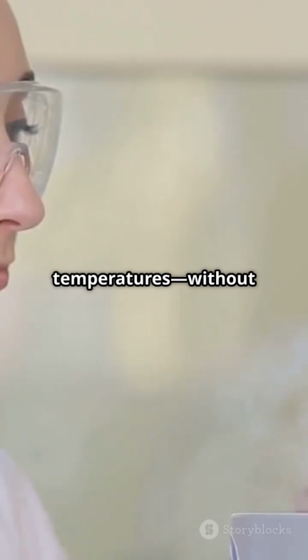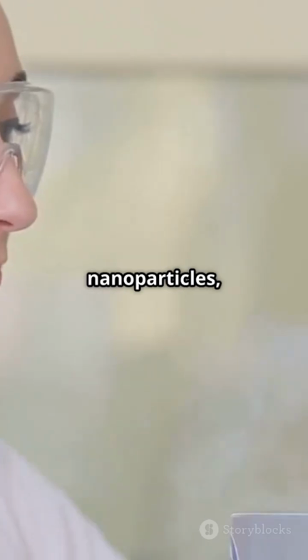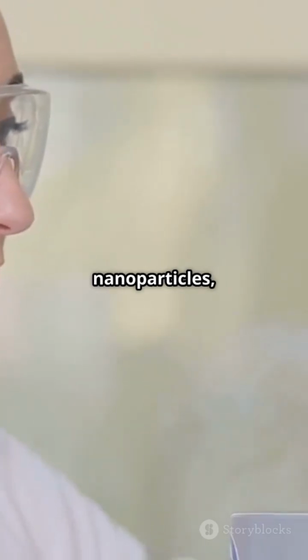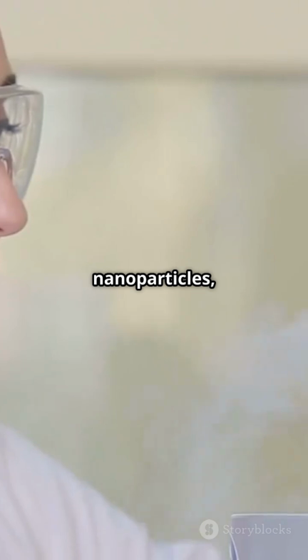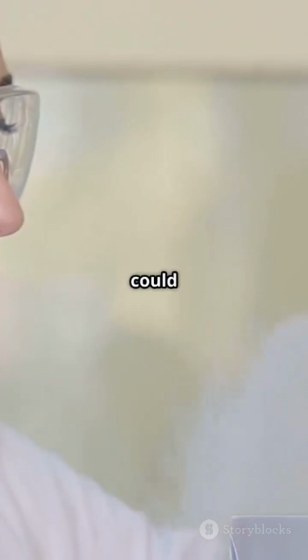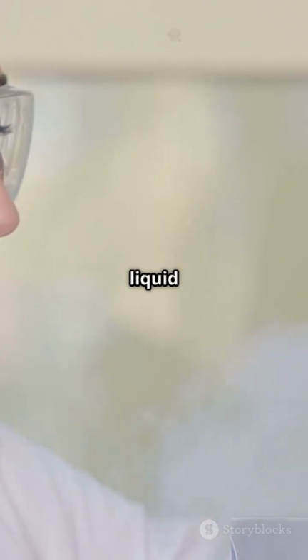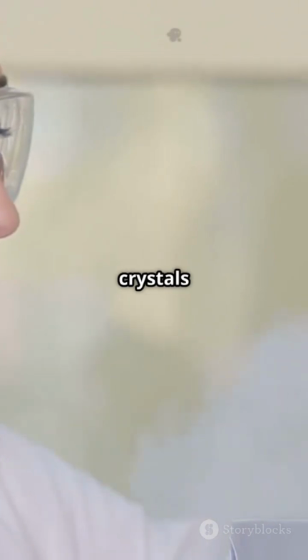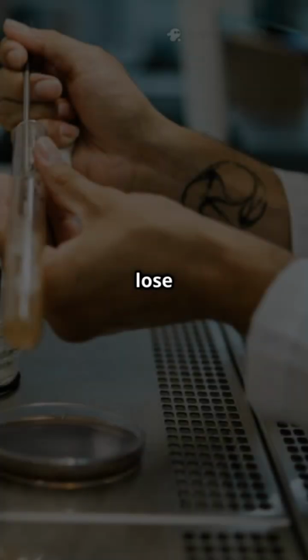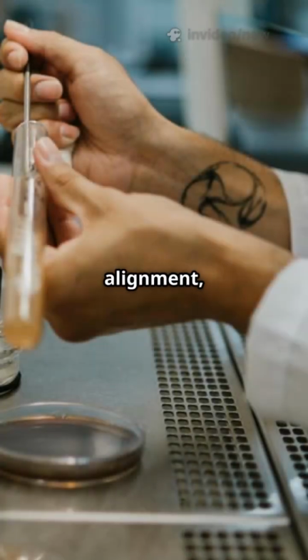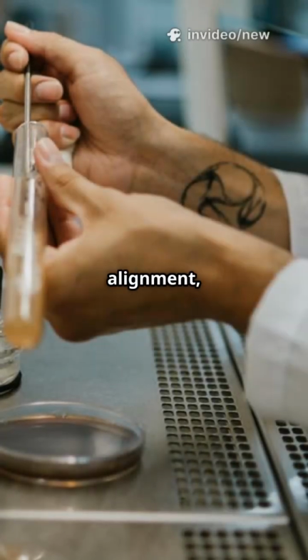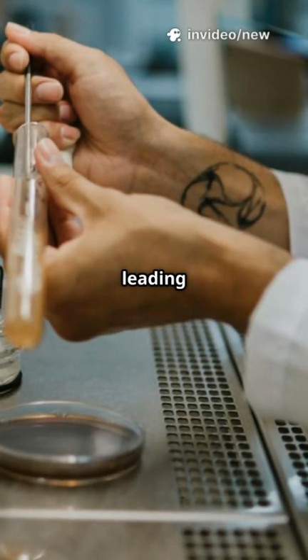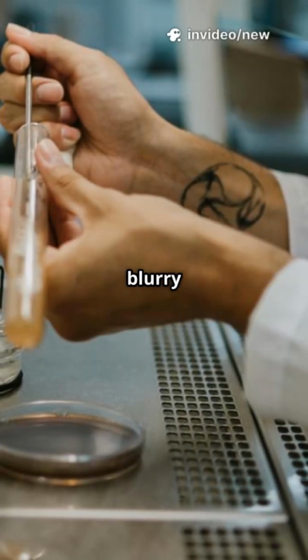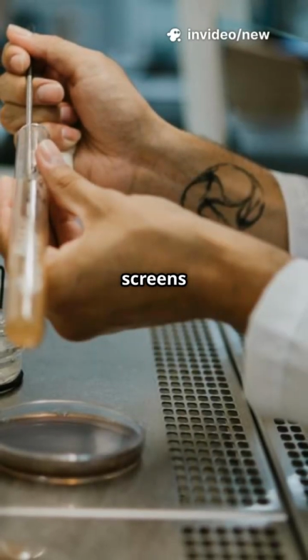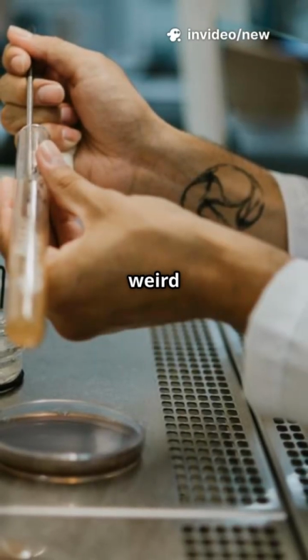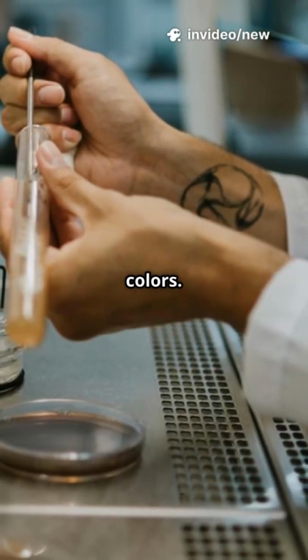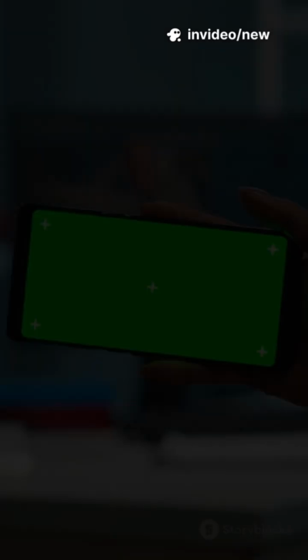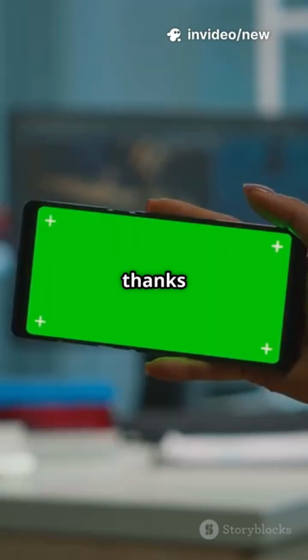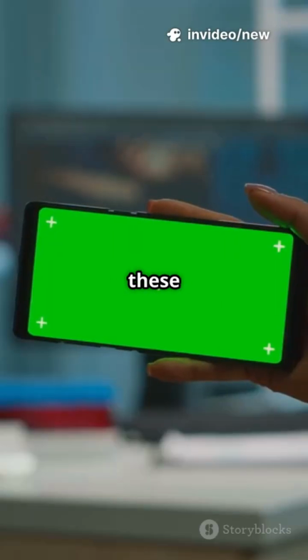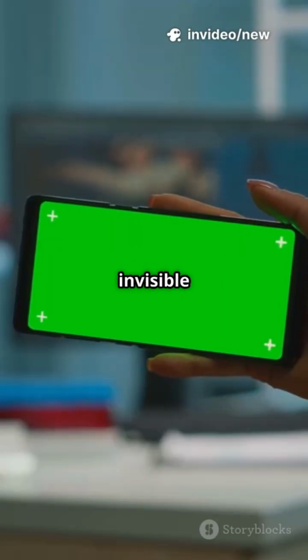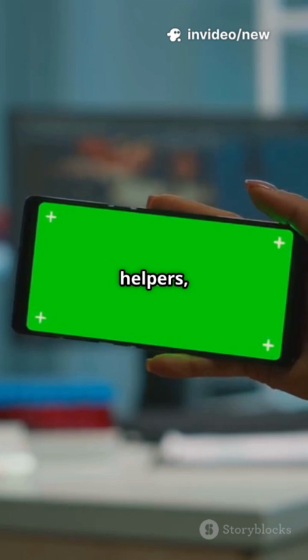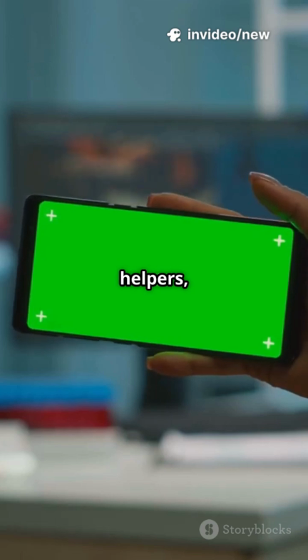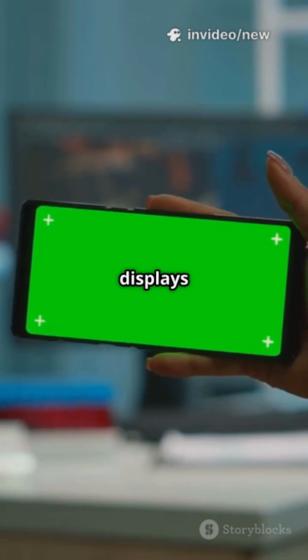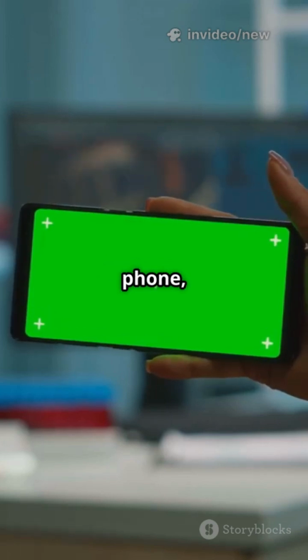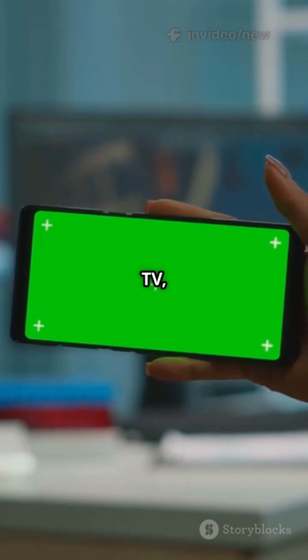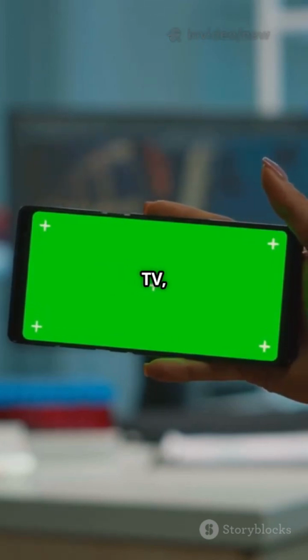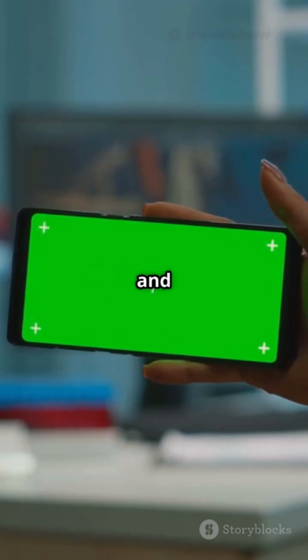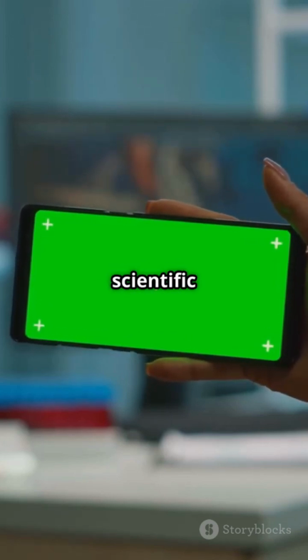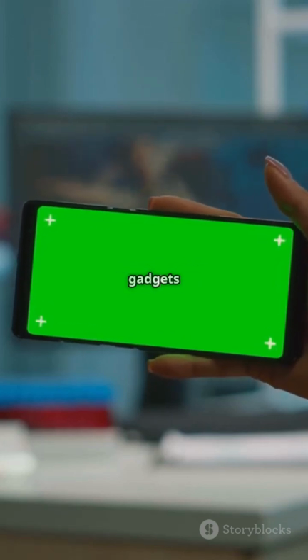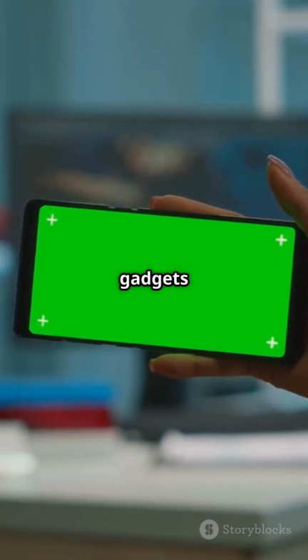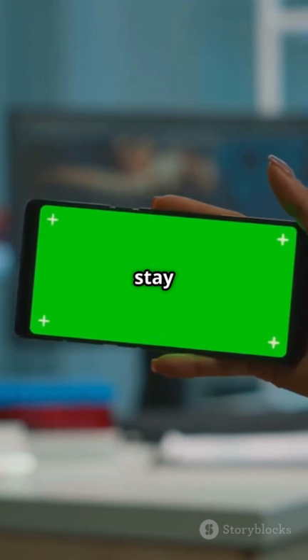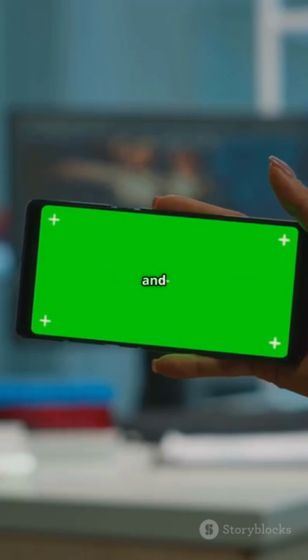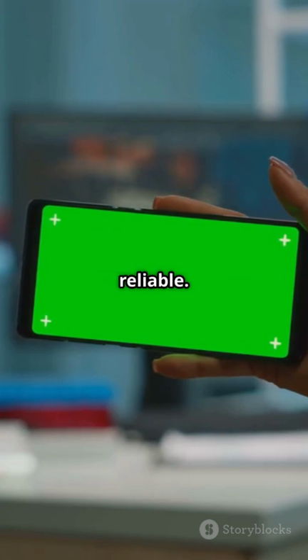Without nanoparticles, heat could make the liquid crystals lose their alignment, leading to blurry screens or weird colors. But thanks to these invisible helpers, displays in your phone, TV, and even scientific gadgets stay crisp and reliable.